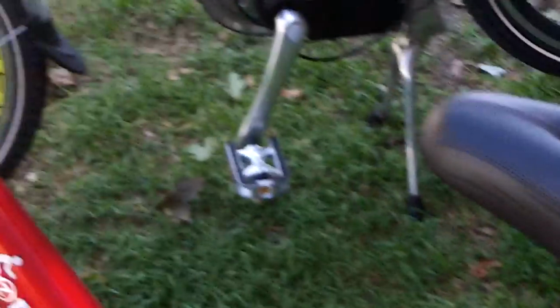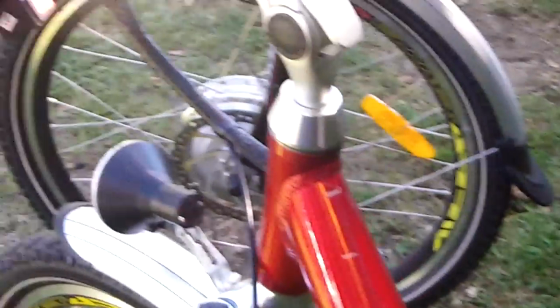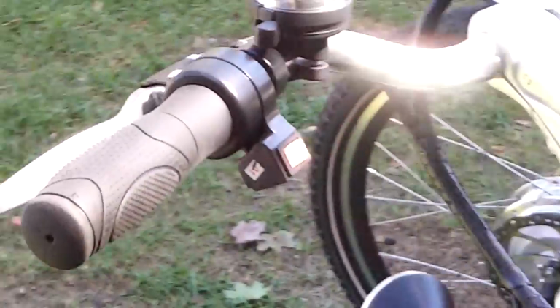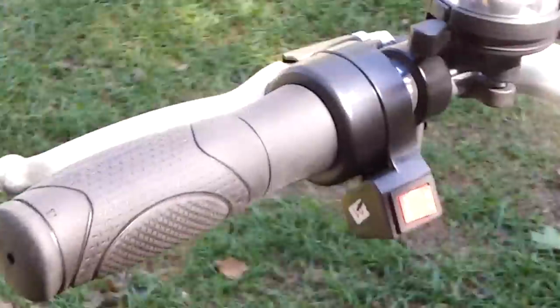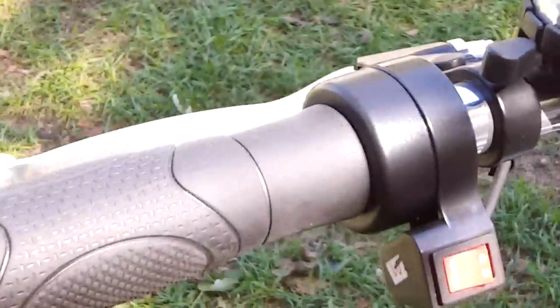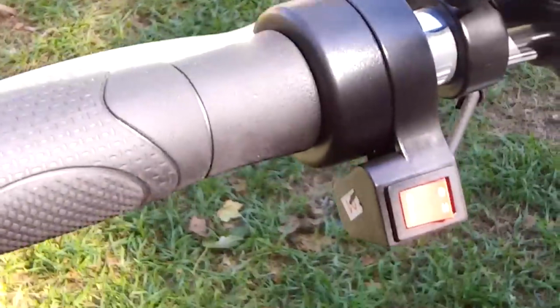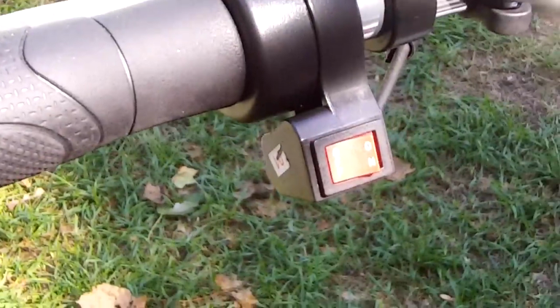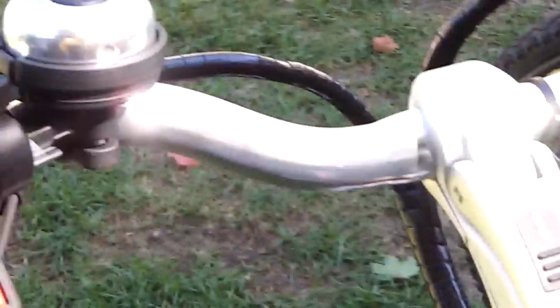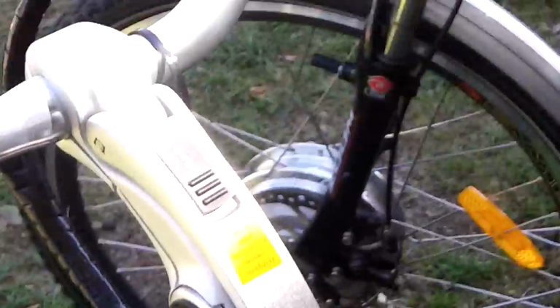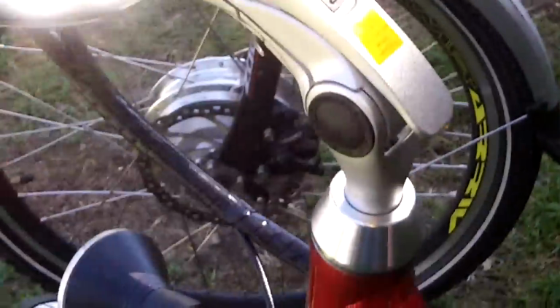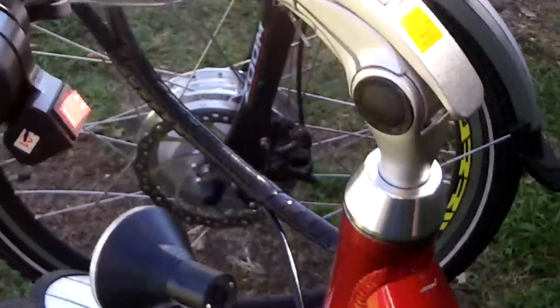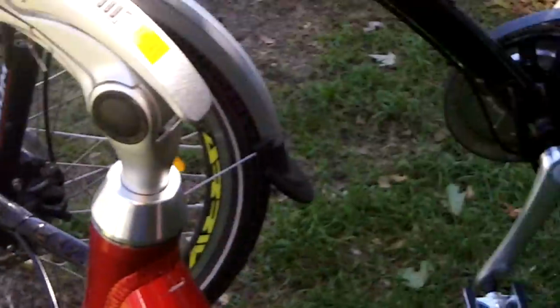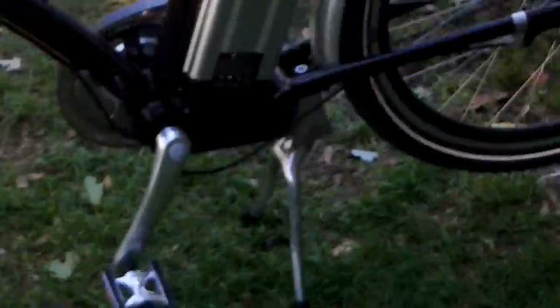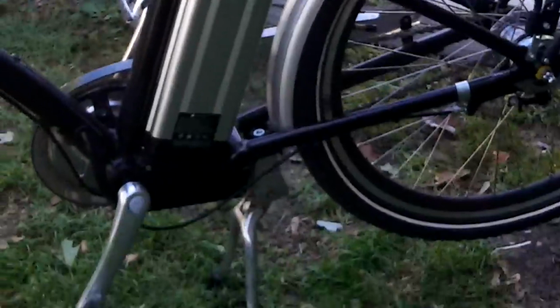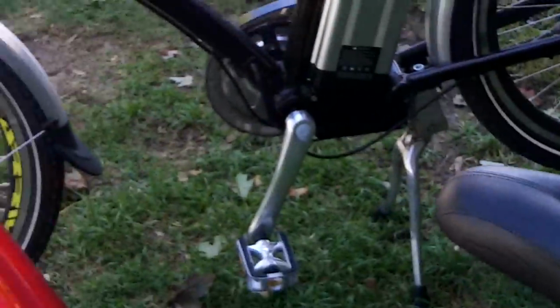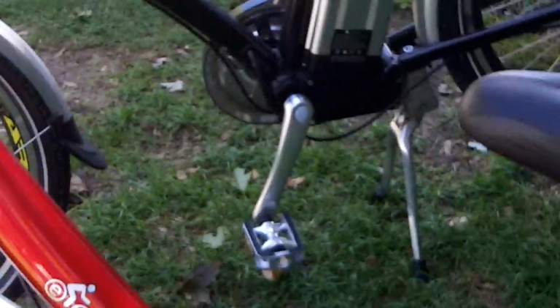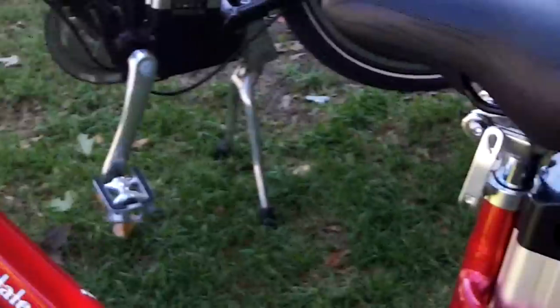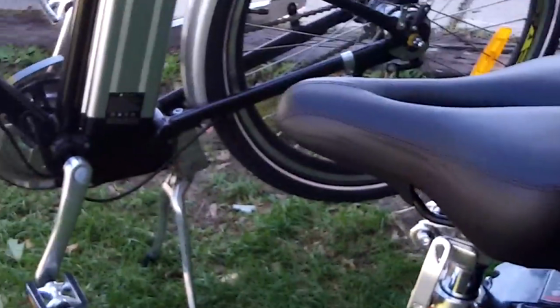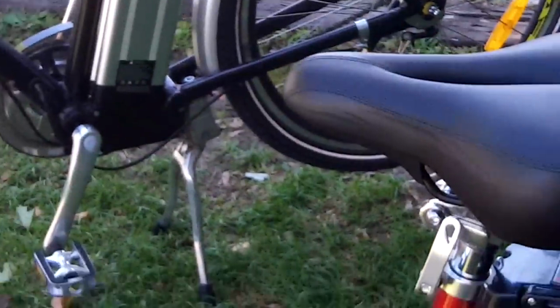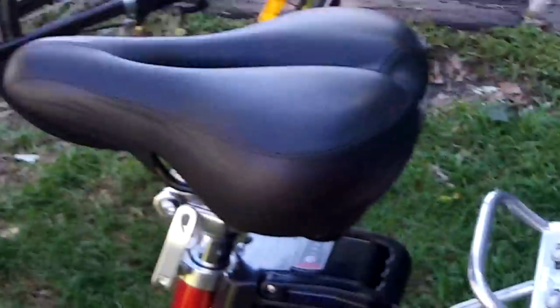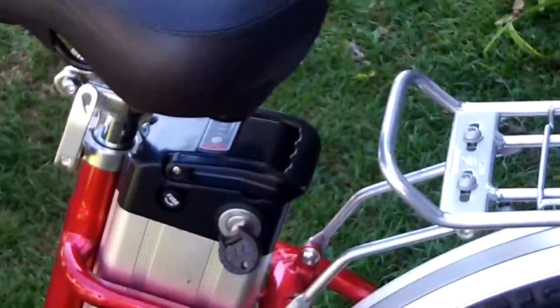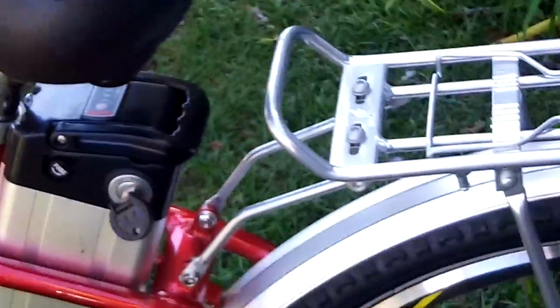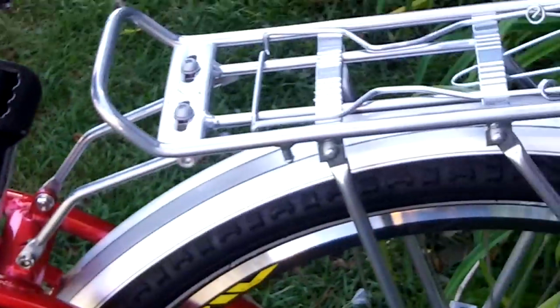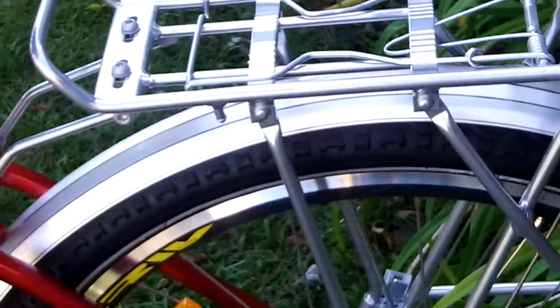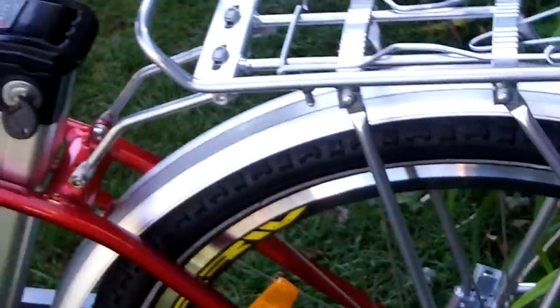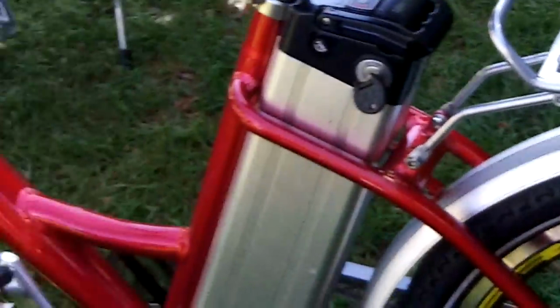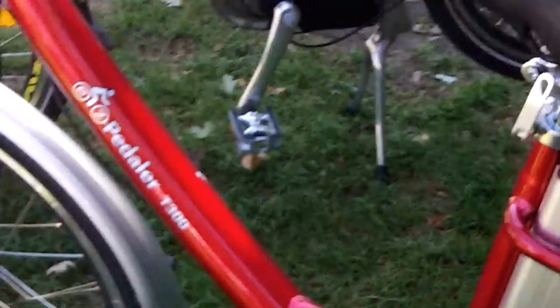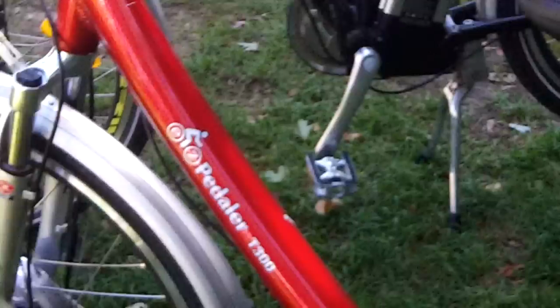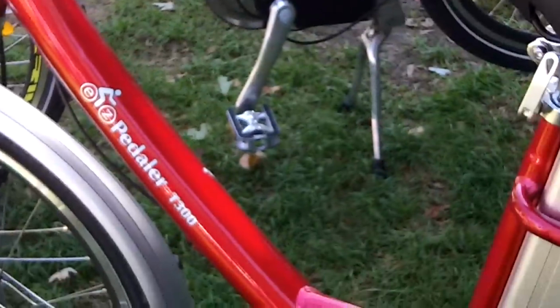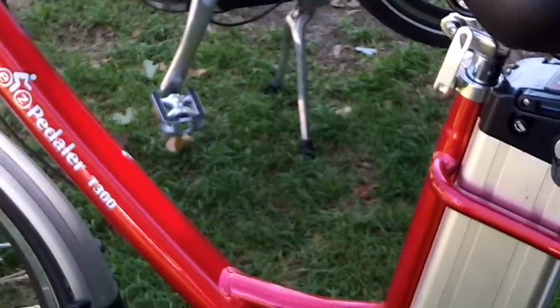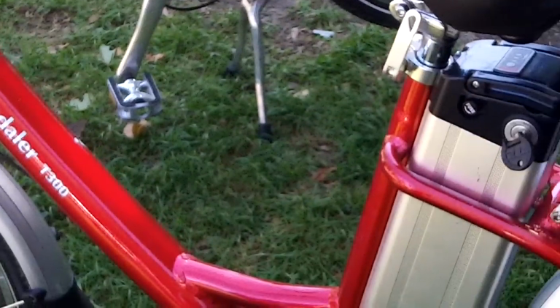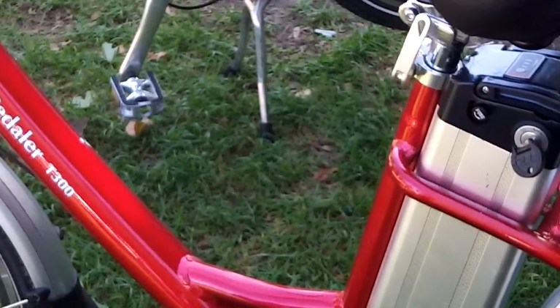What is pedal assist? That's the little button that tells the little motor that you're pedaling and helps you do so, so that you reach a maximum speed of about 20 miles an hour with great ease.